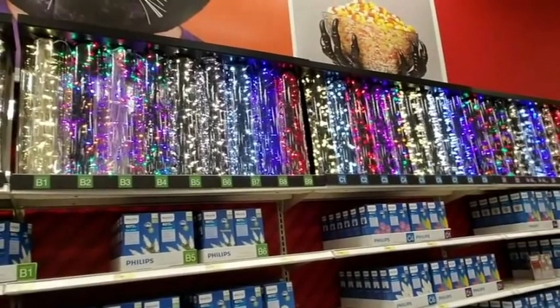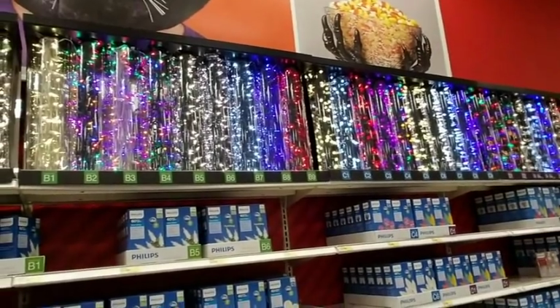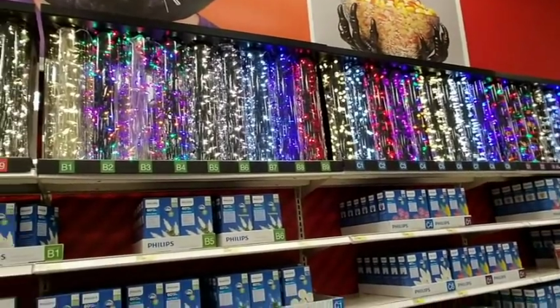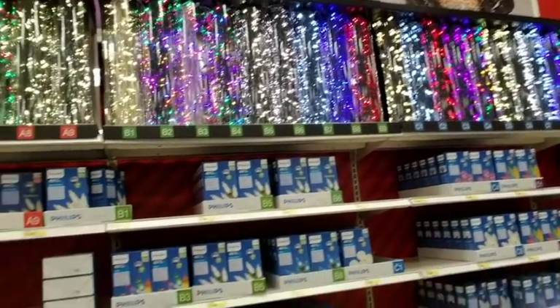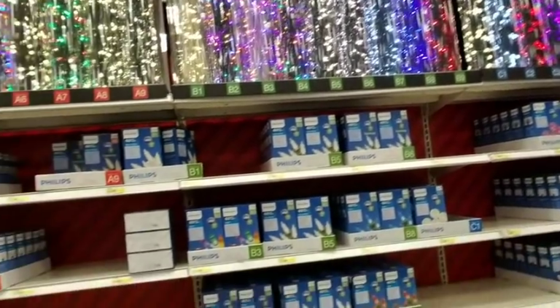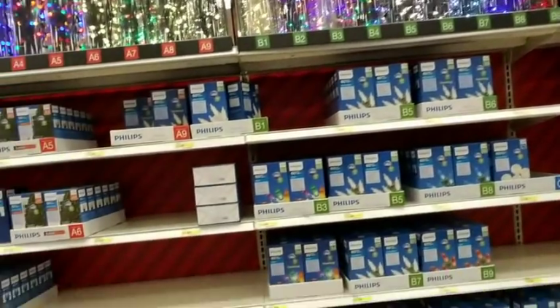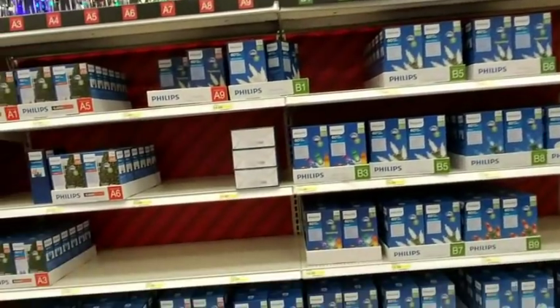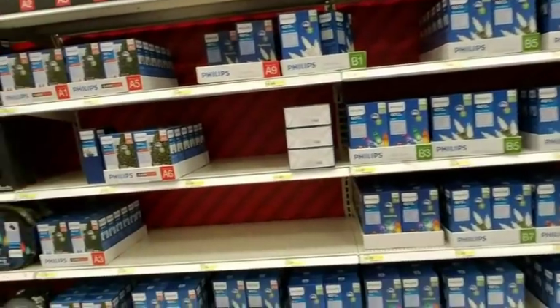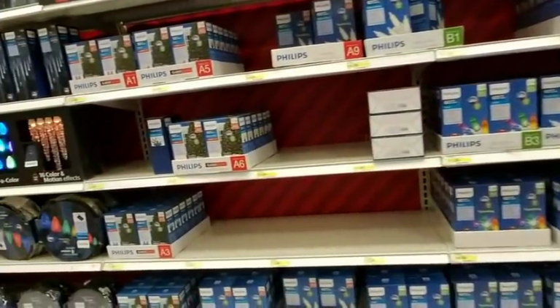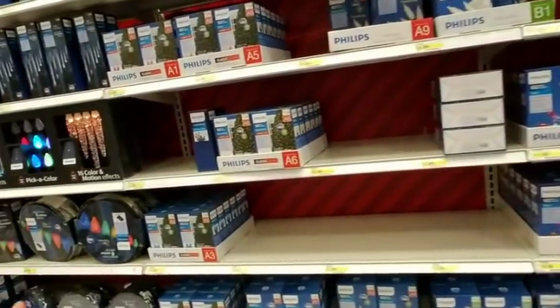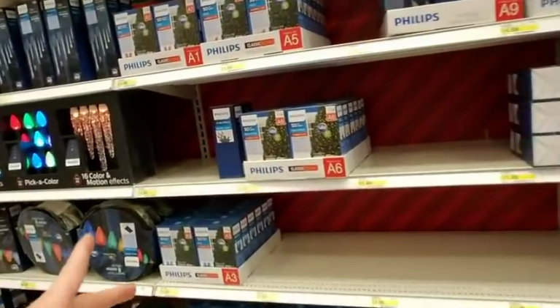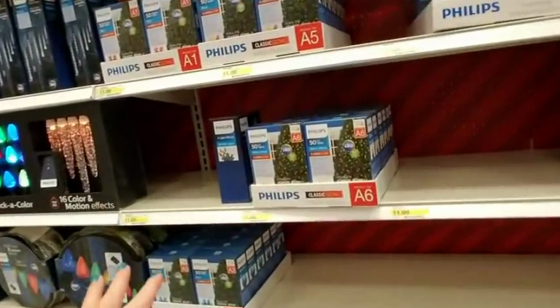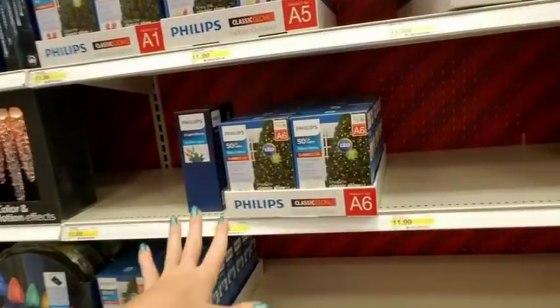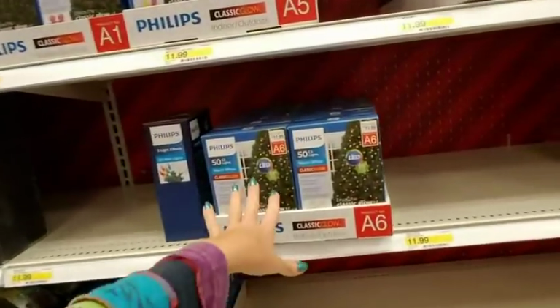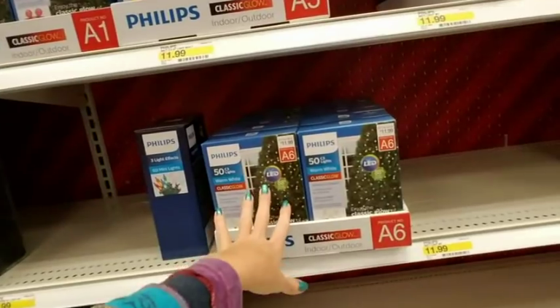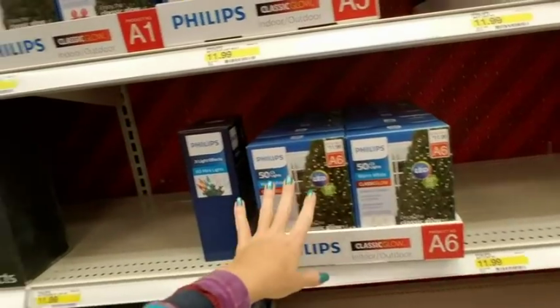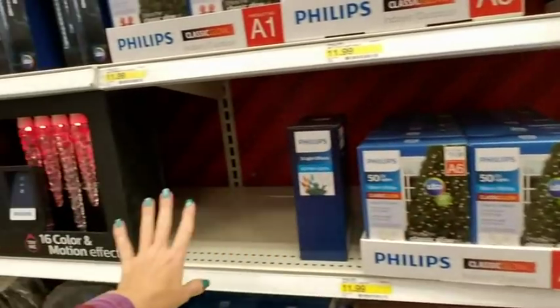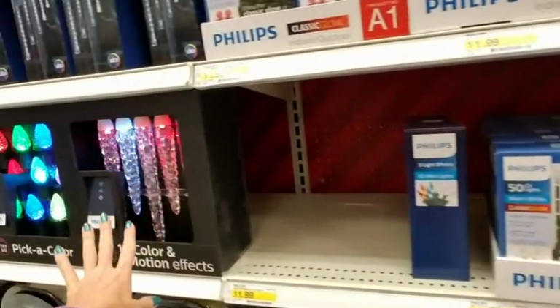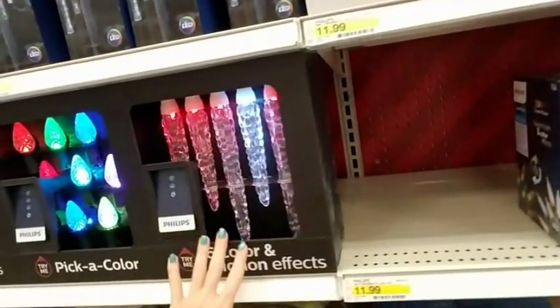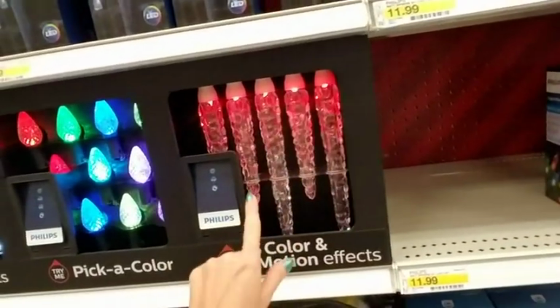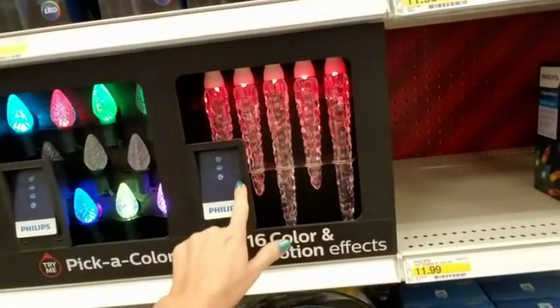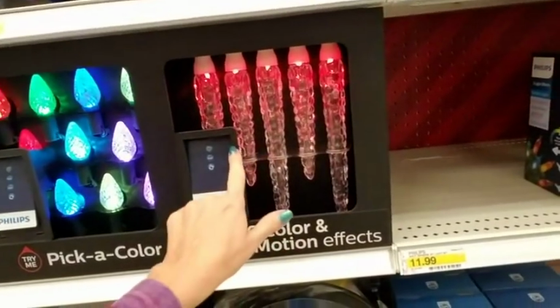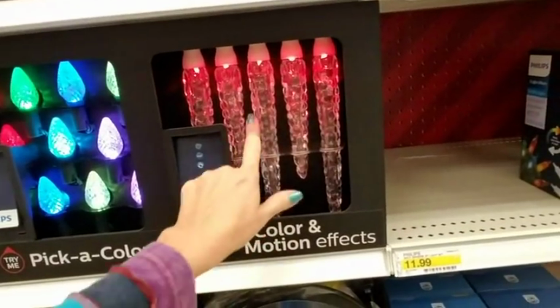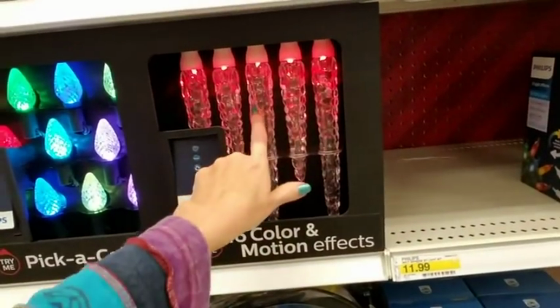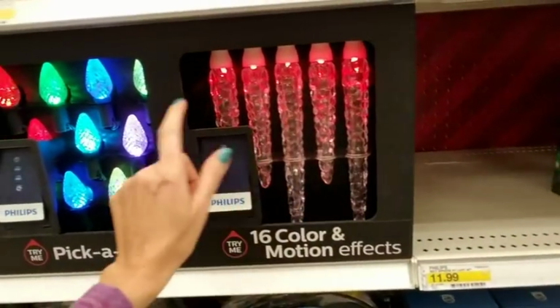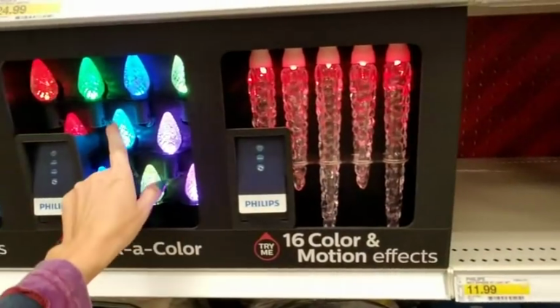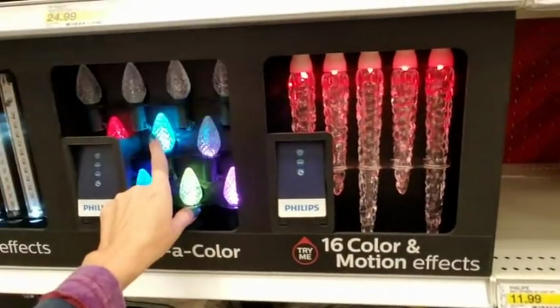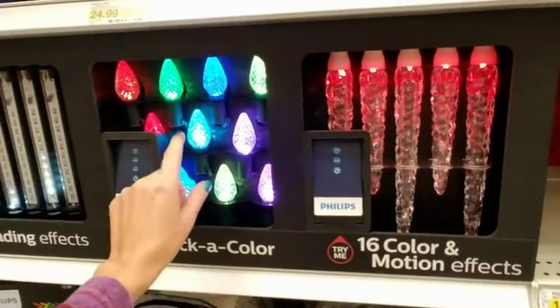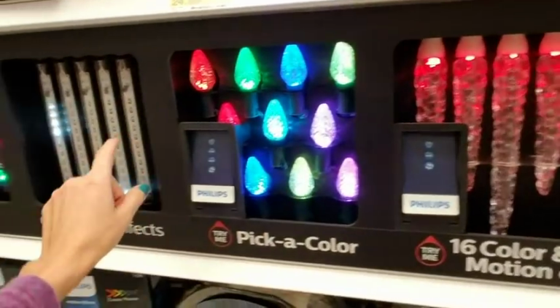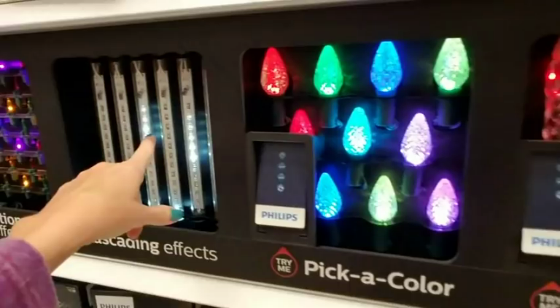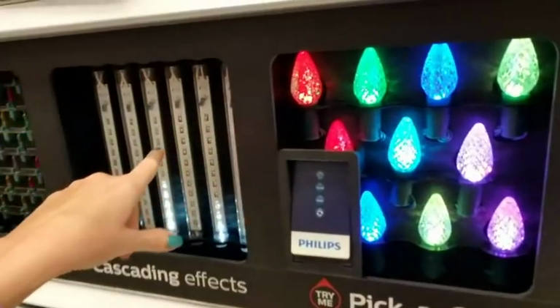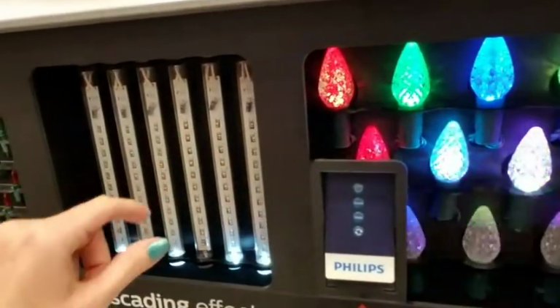I think they have some LED lights up — a lot of these I would say were Christmas lights. They've already gotten the jump on putting these out. They're pretty — oh look at these!